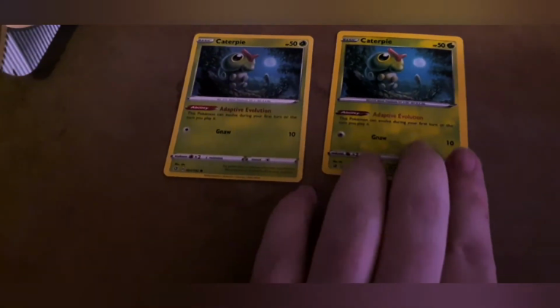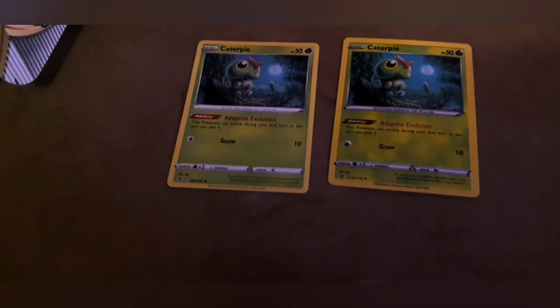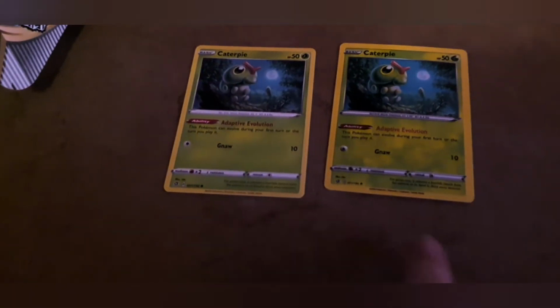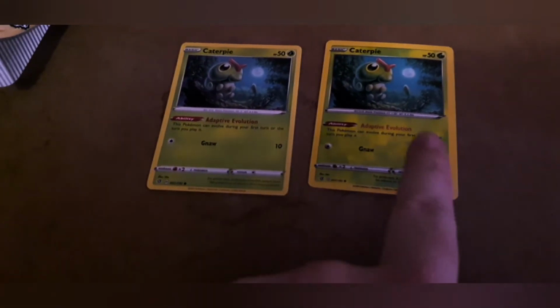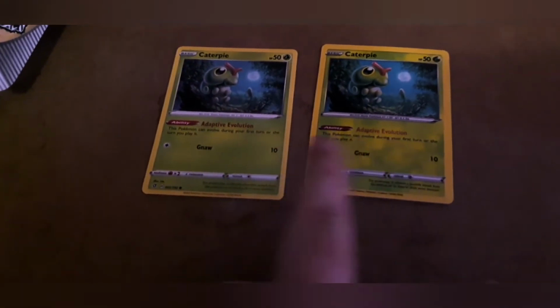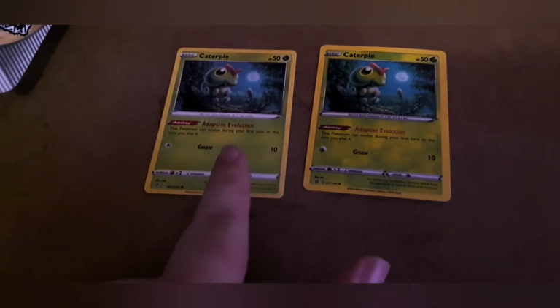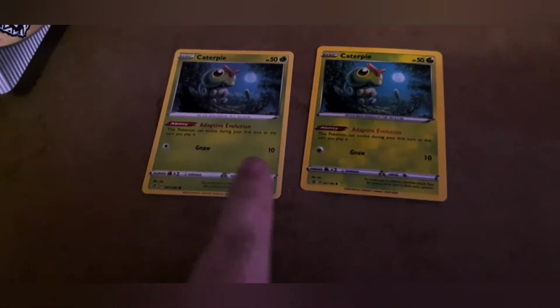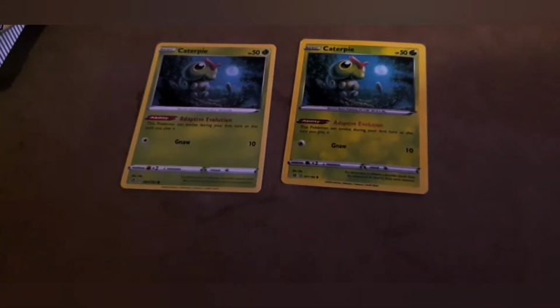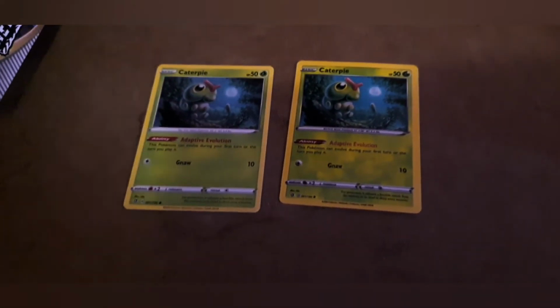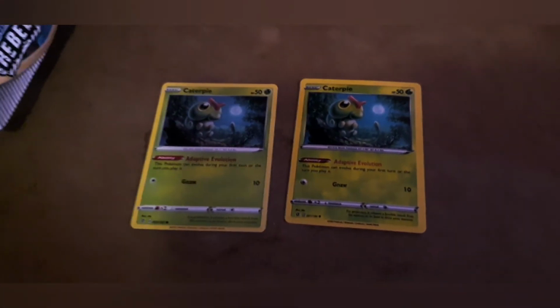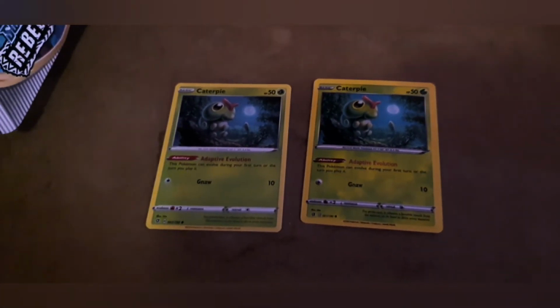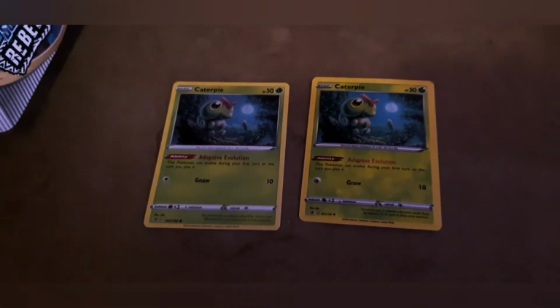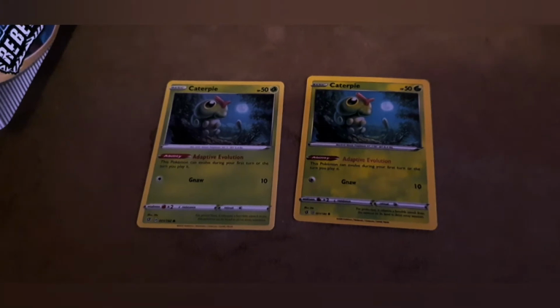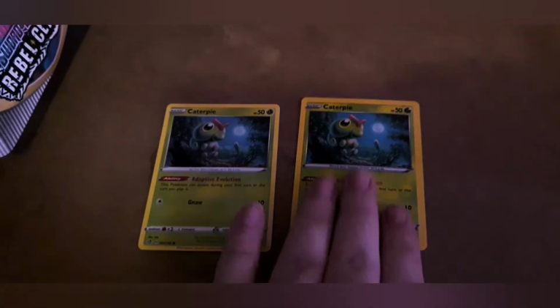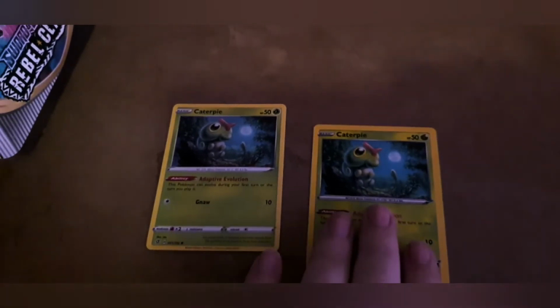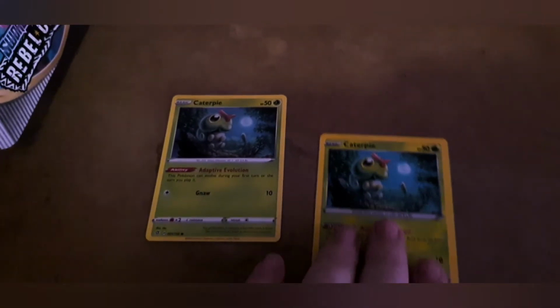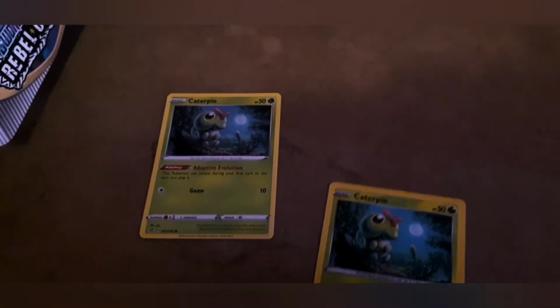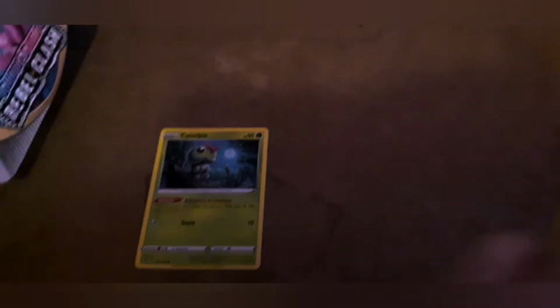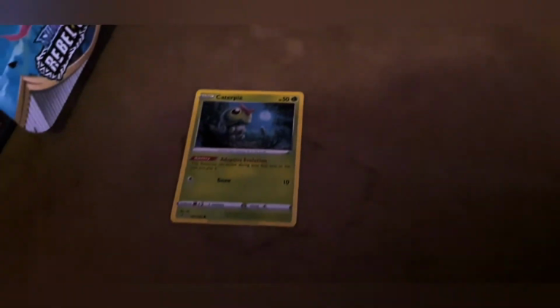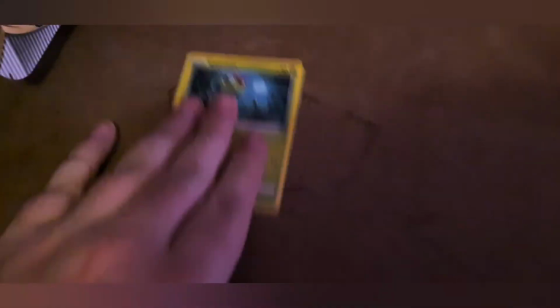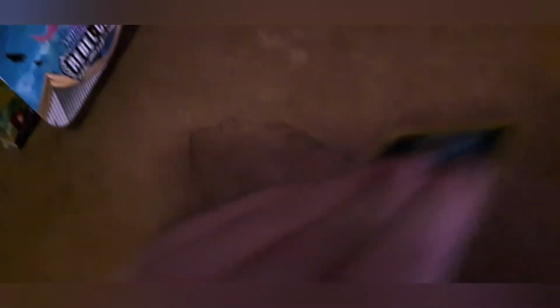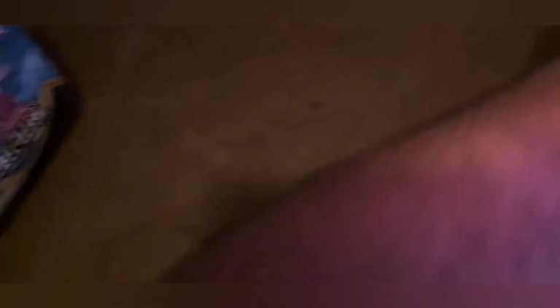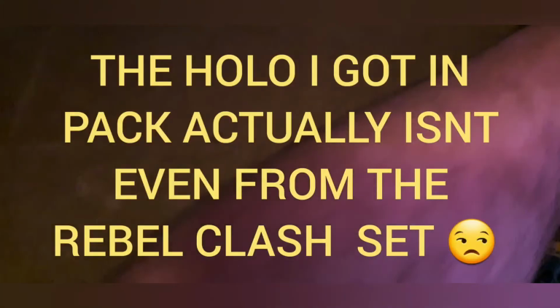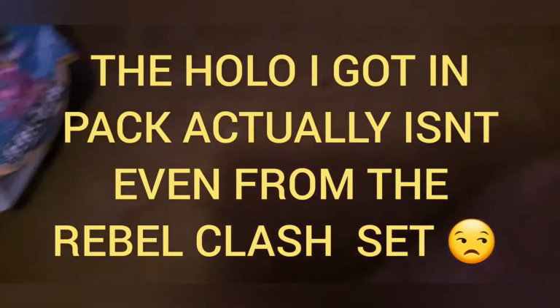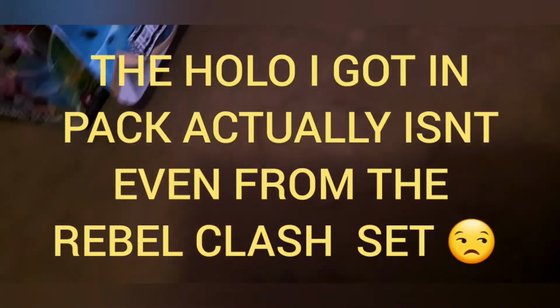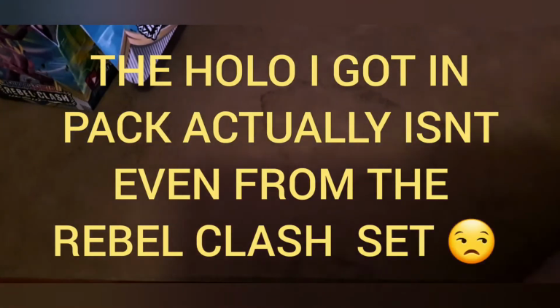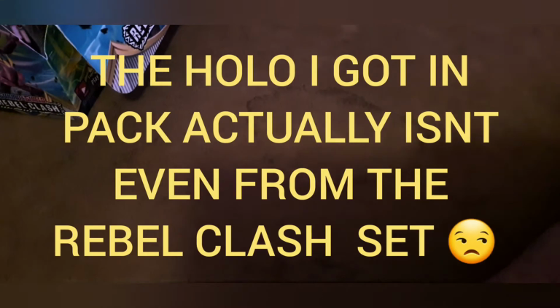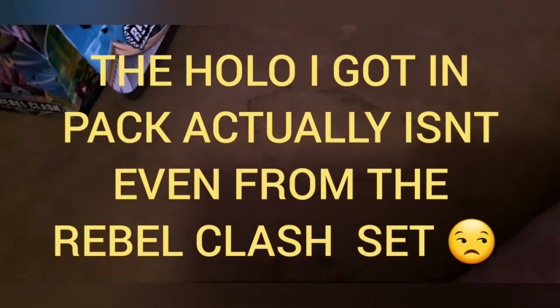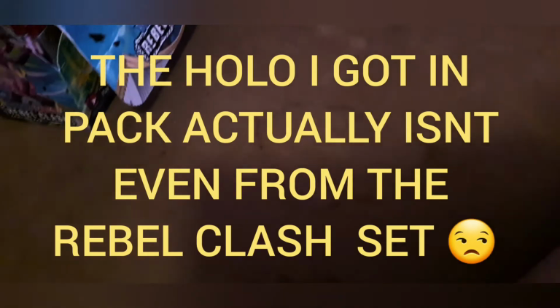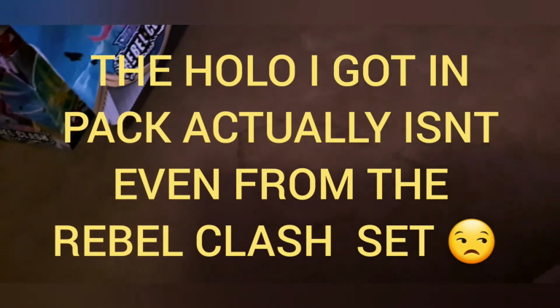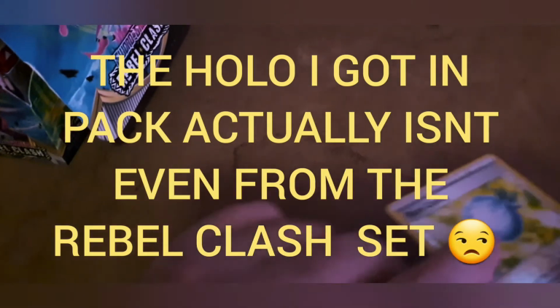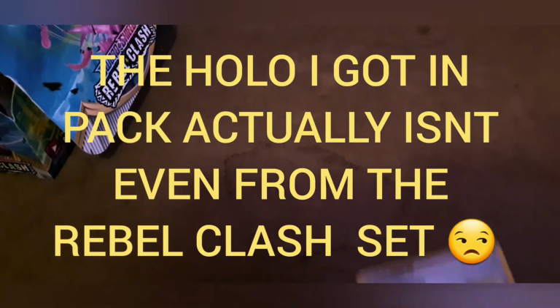It's only a quick video but there's the fake and there's the real. These are going back because they were advertised as official — I'll be getting my money back. What's also funny is the cards are in different orders as well.